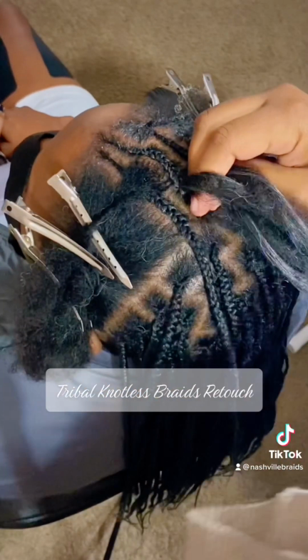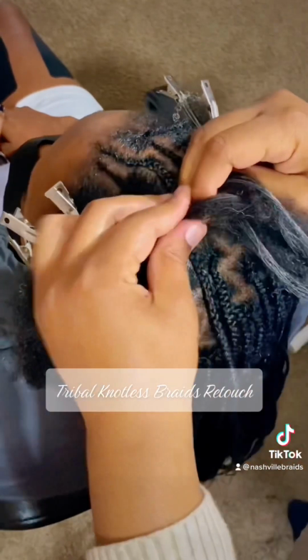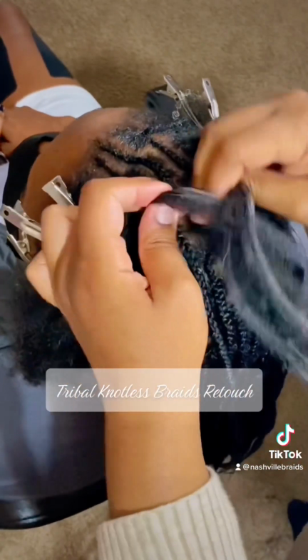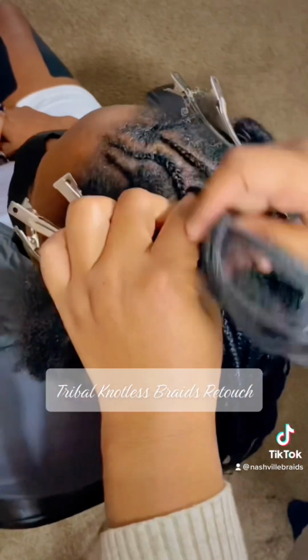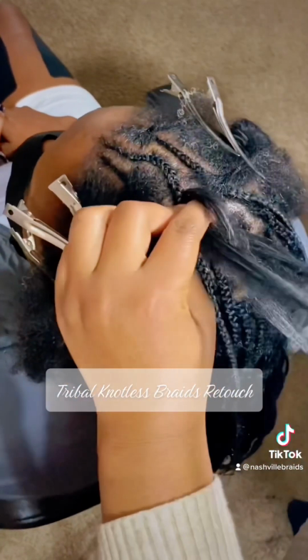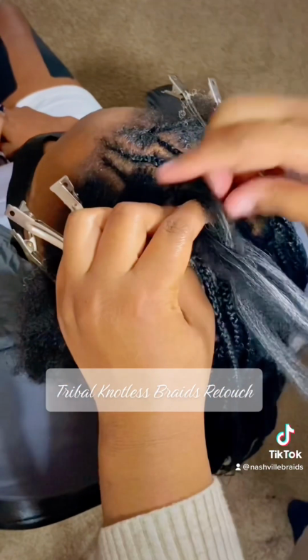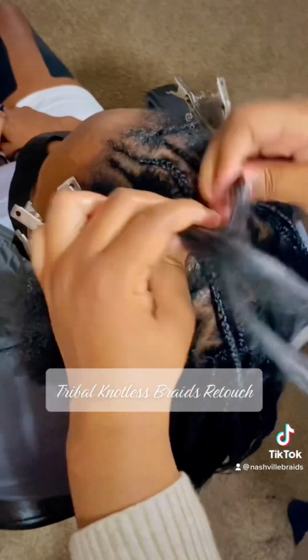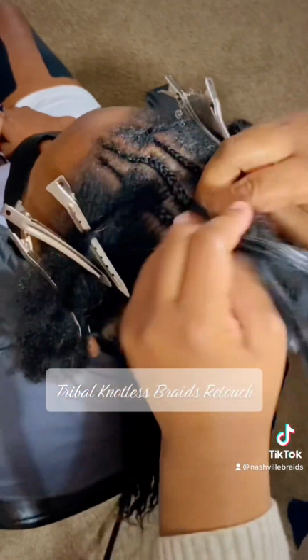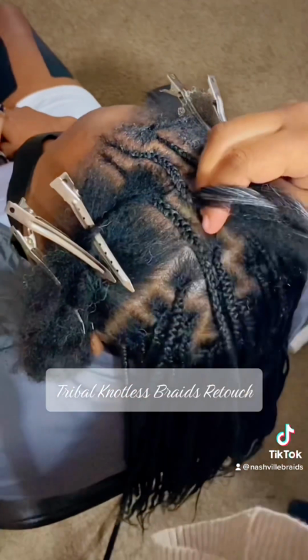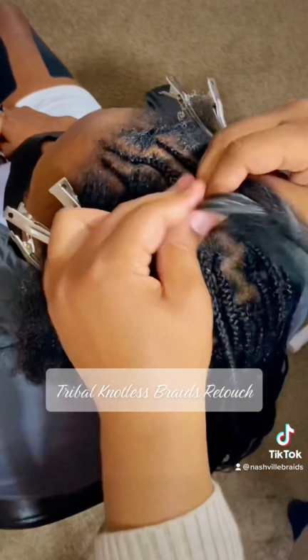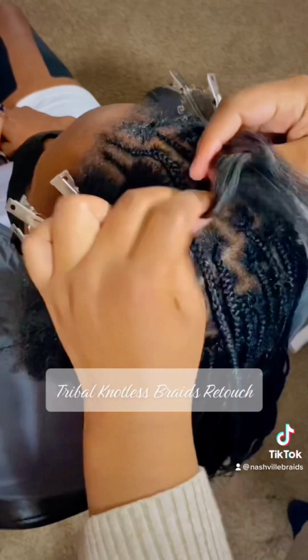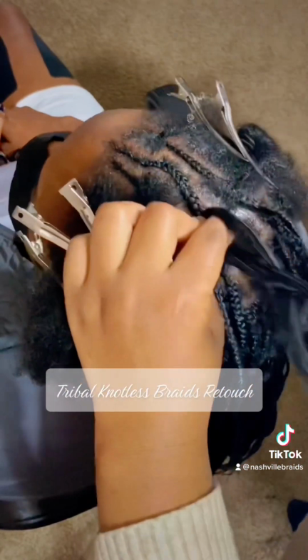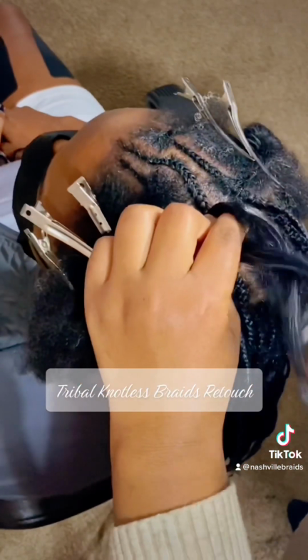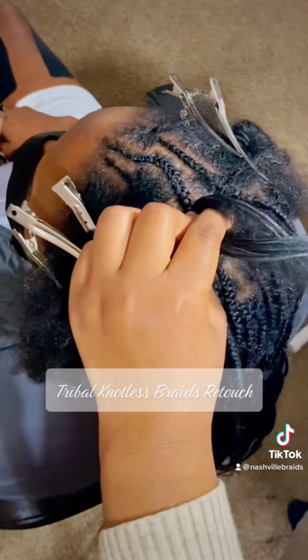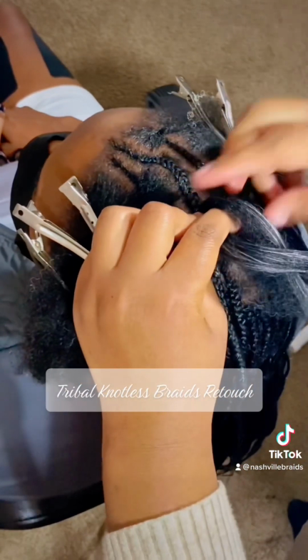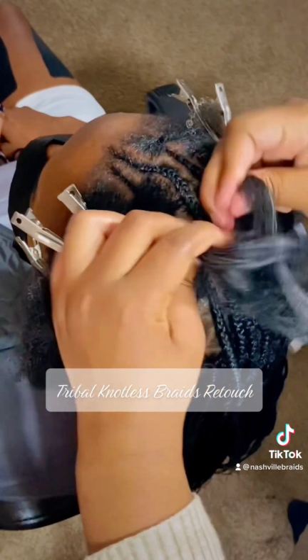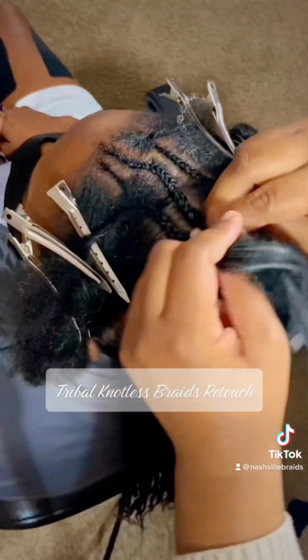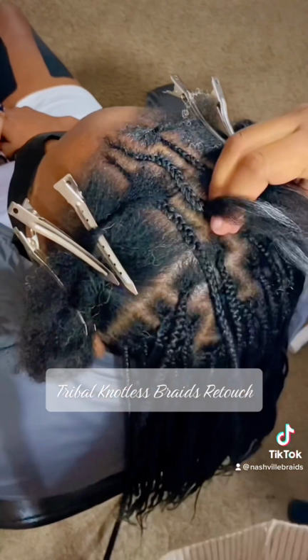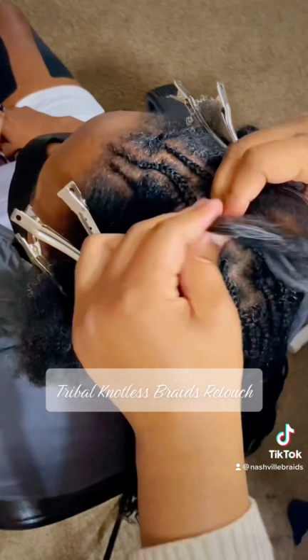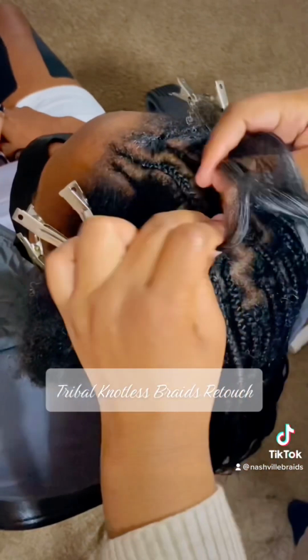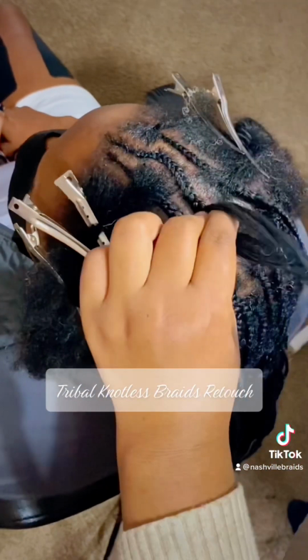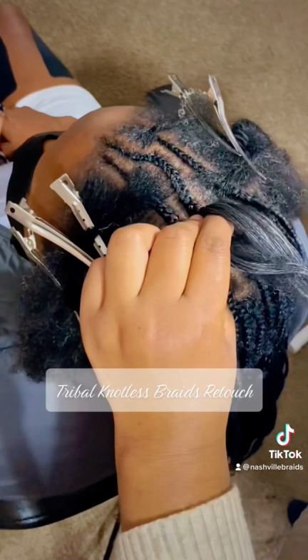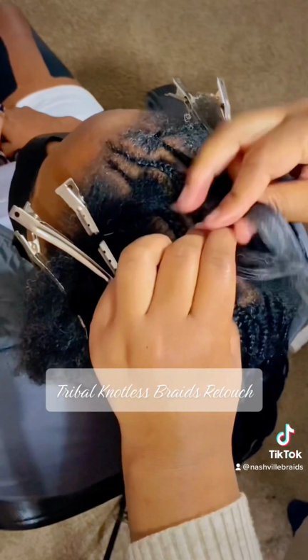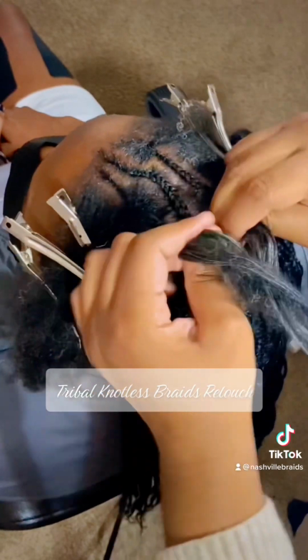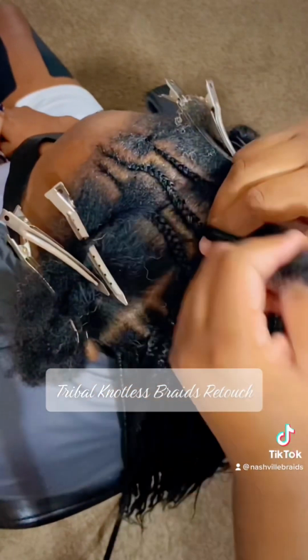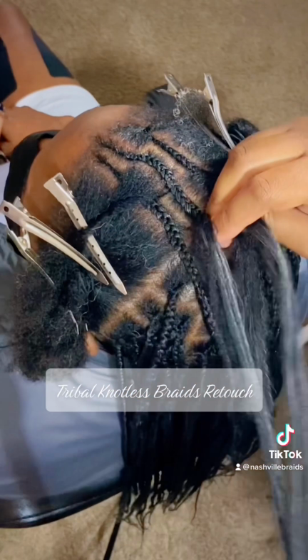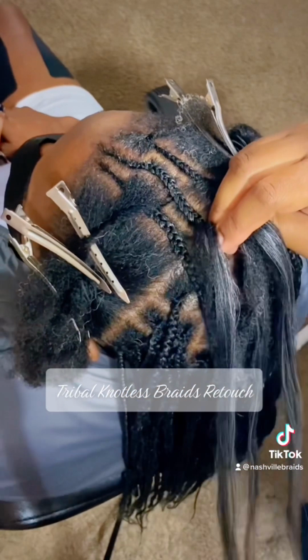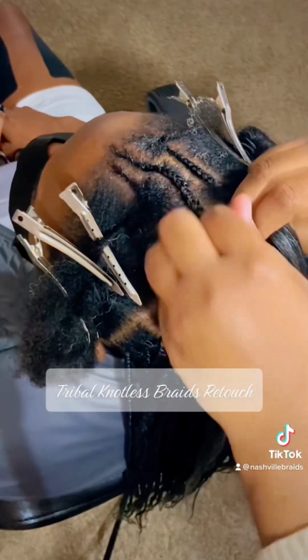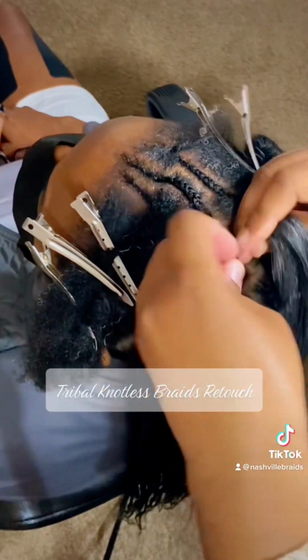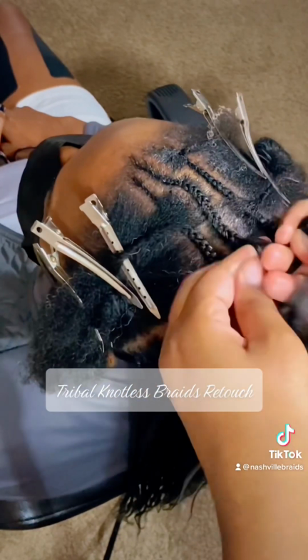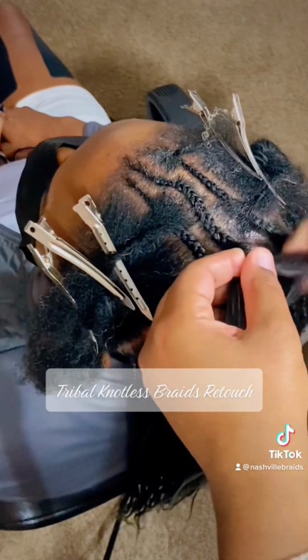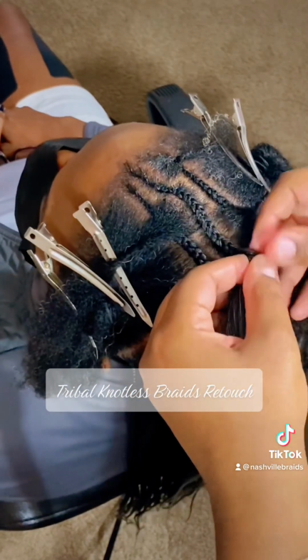What I like to do when I get to this part is I'll braid down a little bit and then I'll start feeding hair in just to match the rest of the length of the knotless braids in the back.